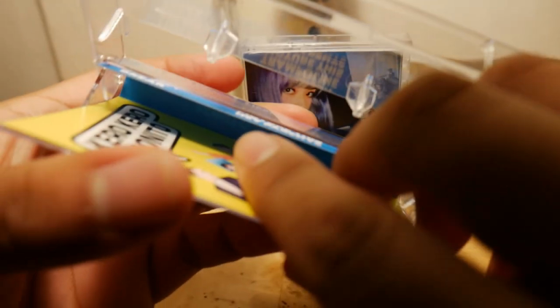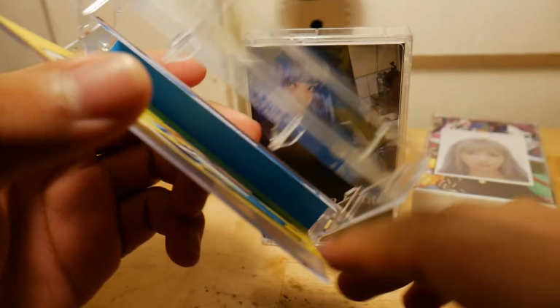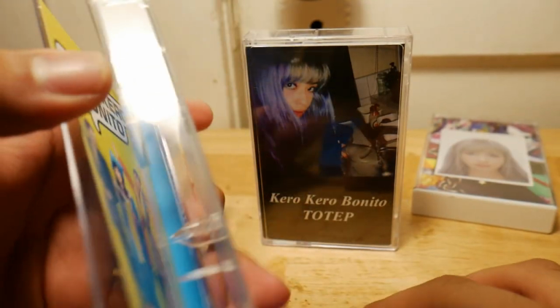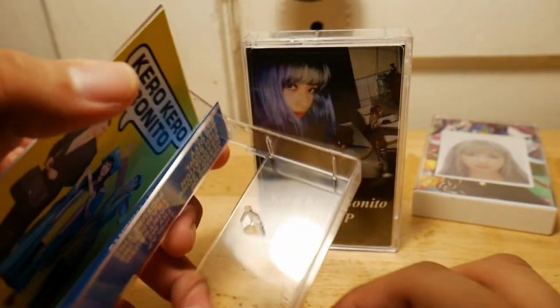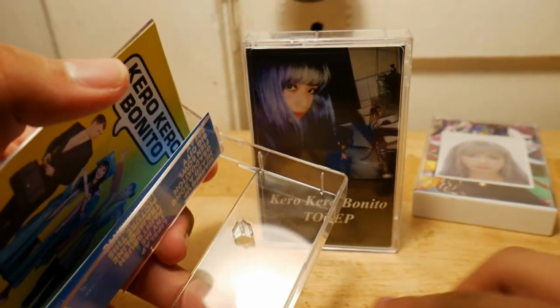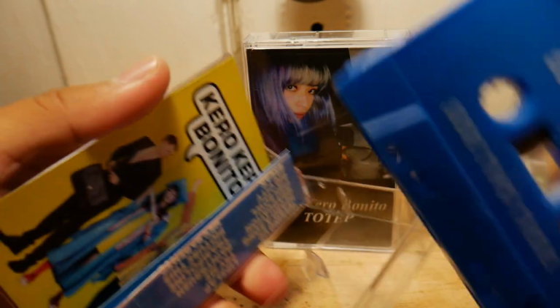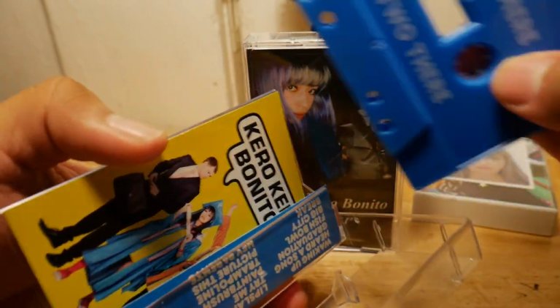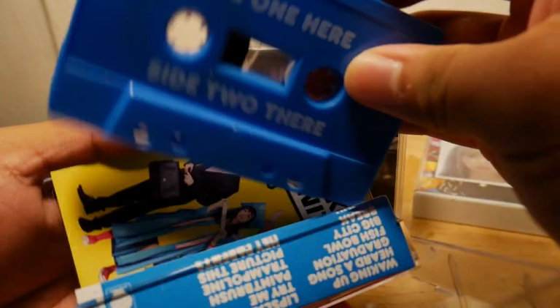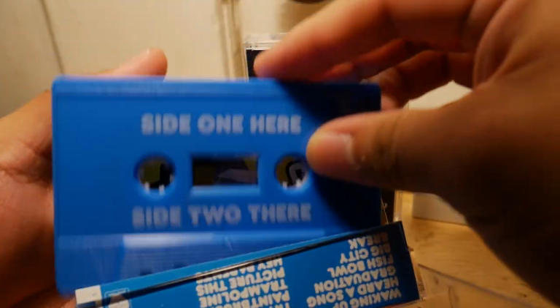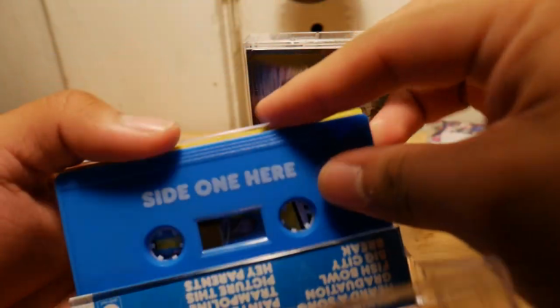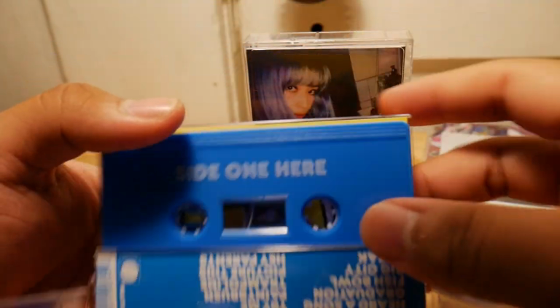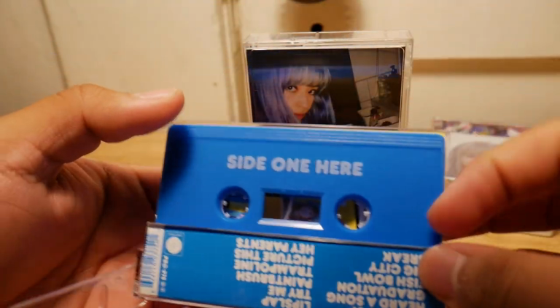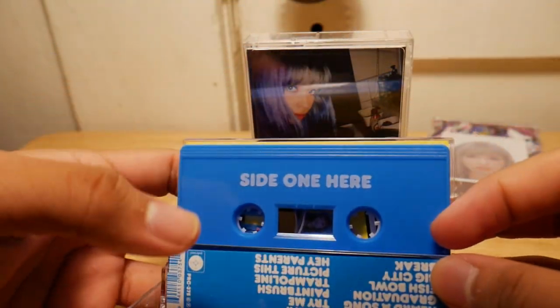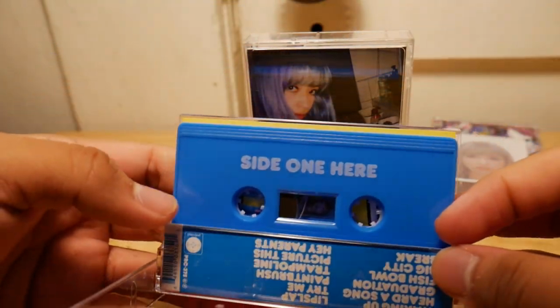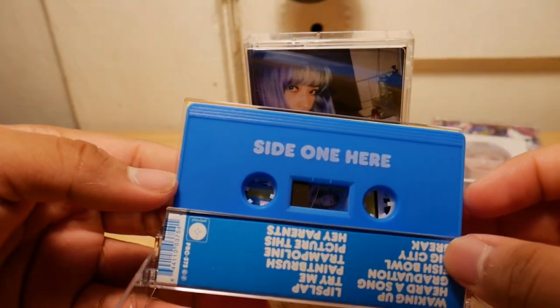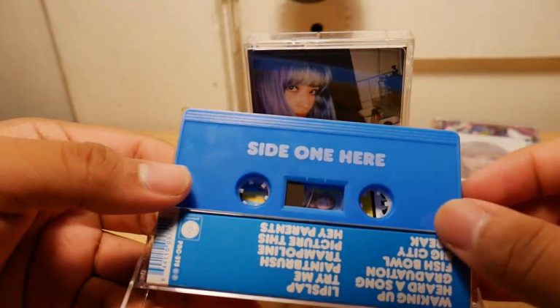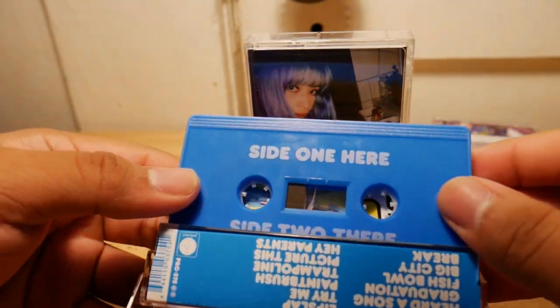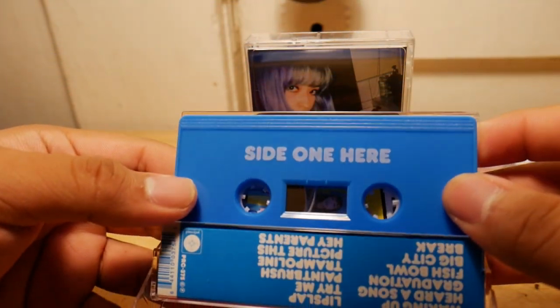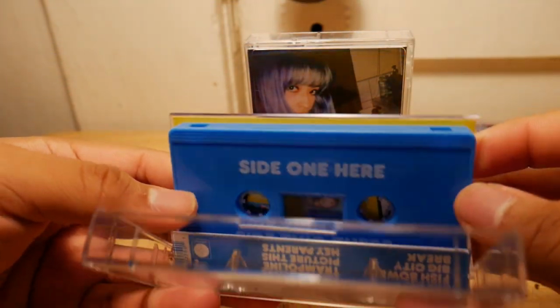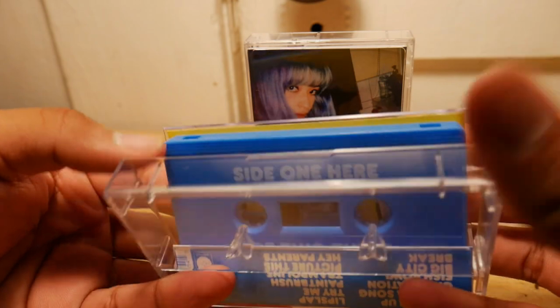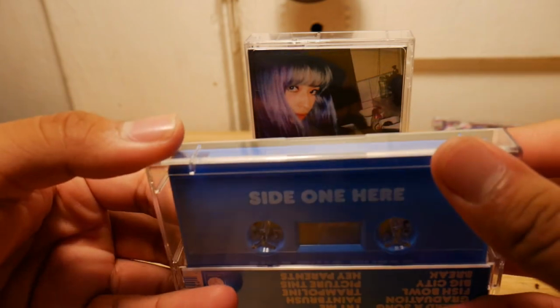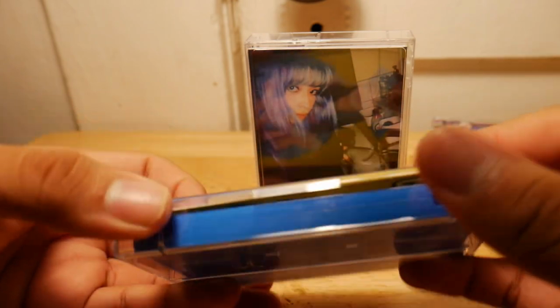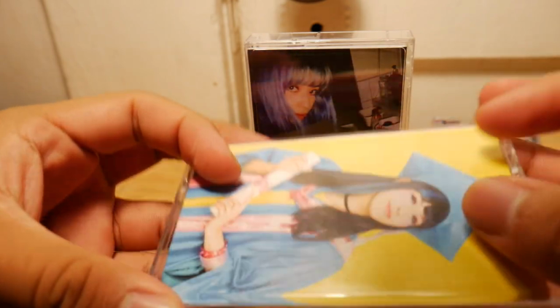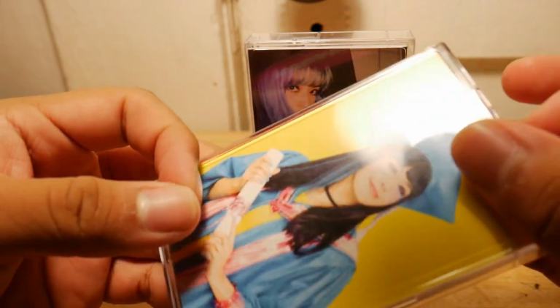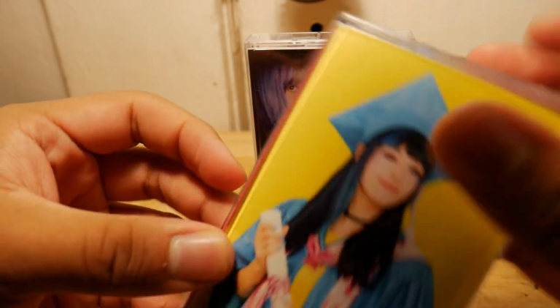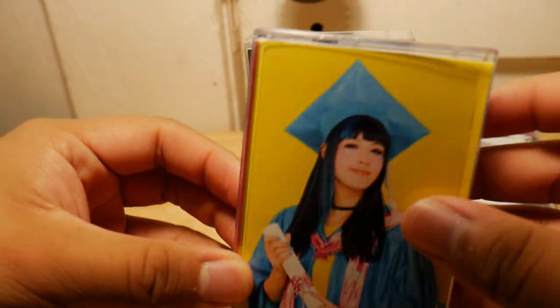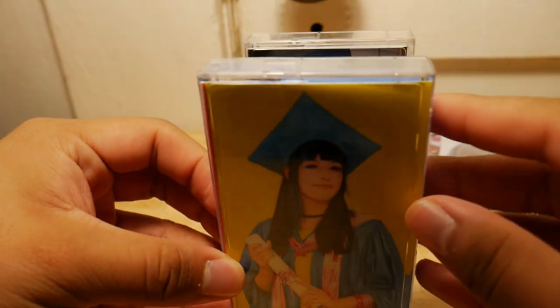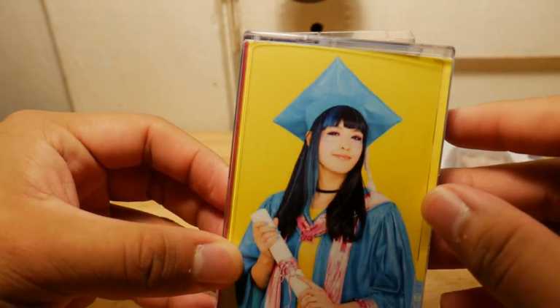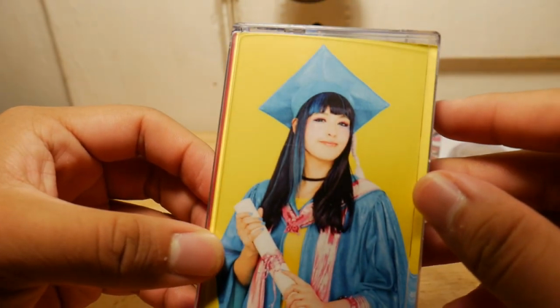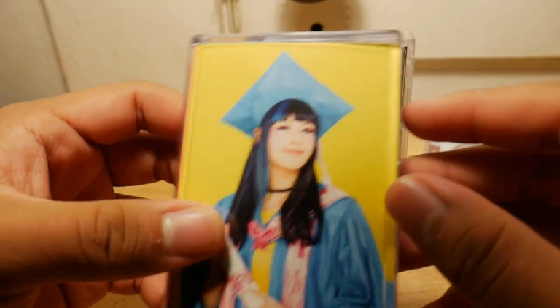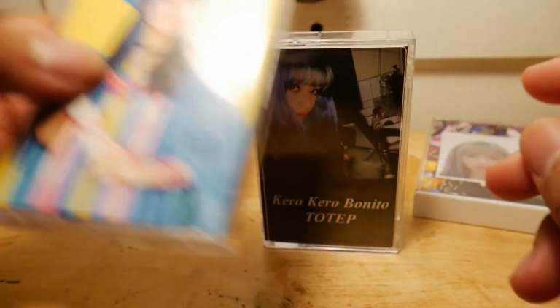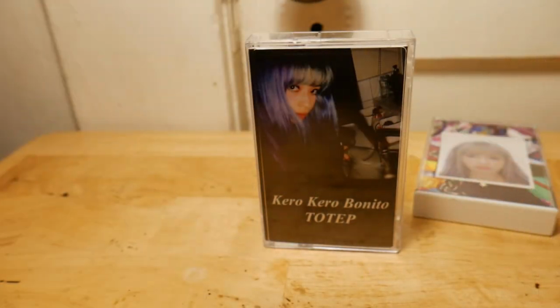And that's it for this tape — not a lot to this one. However, it's still very colorful, and it's not that often that you see bright blue cassette tapes. So that's it for this one.